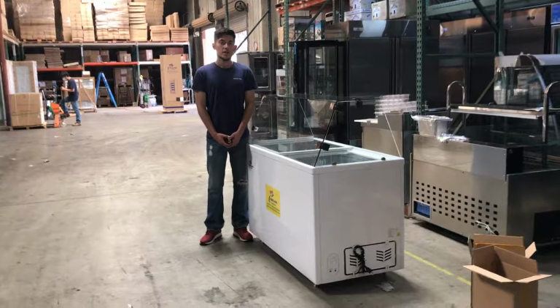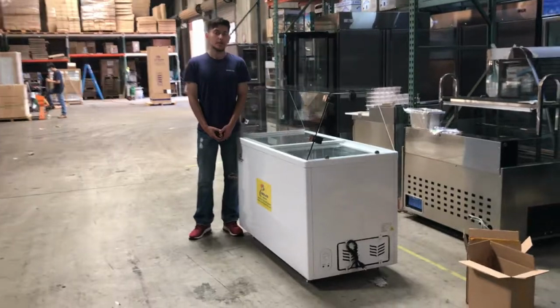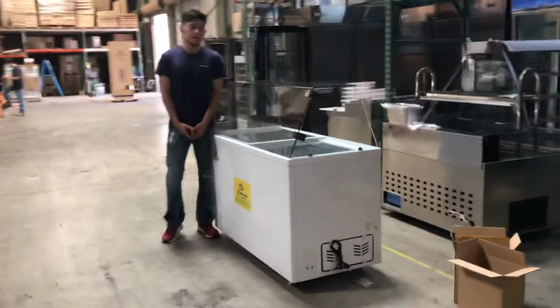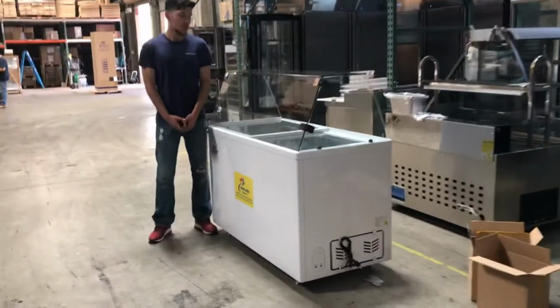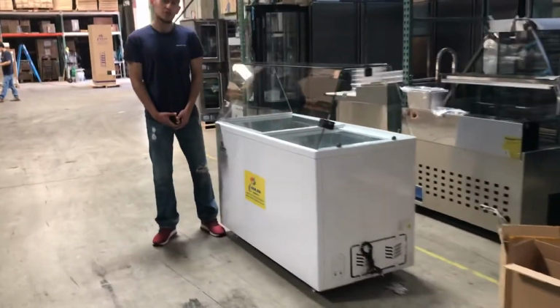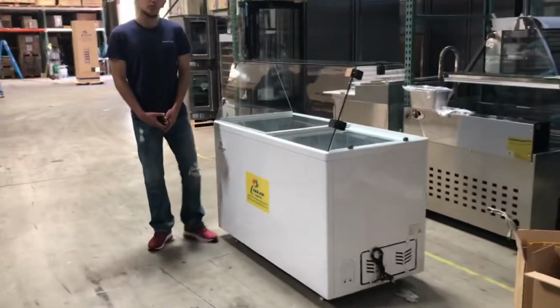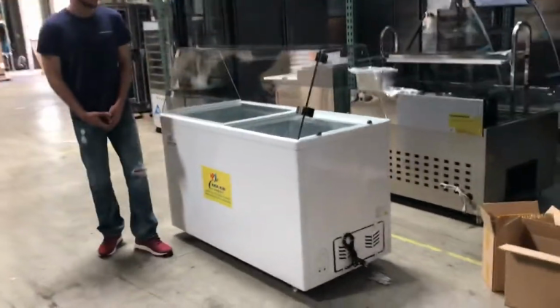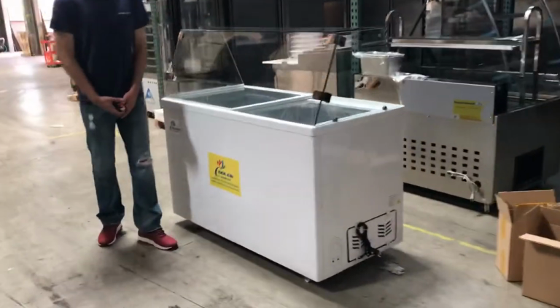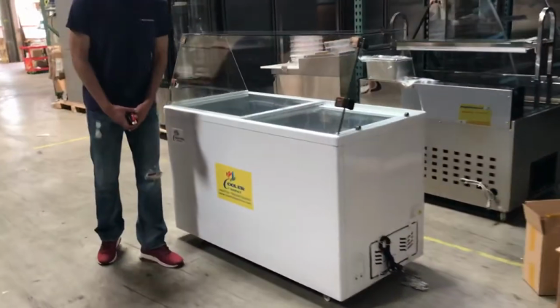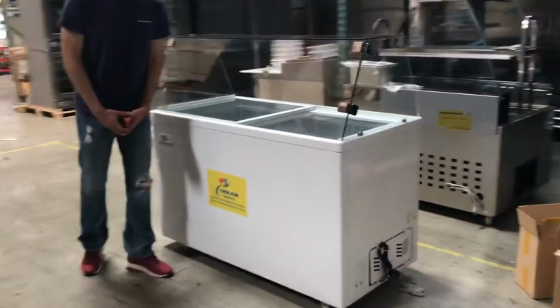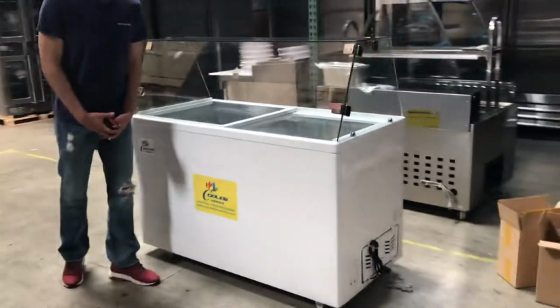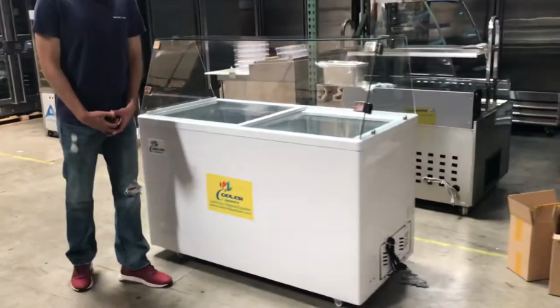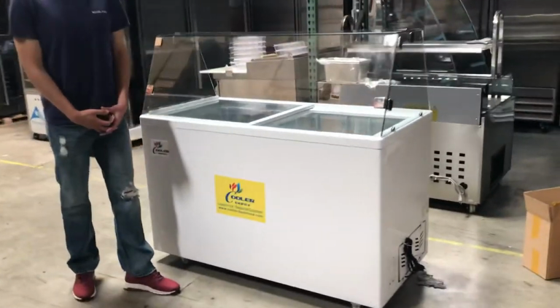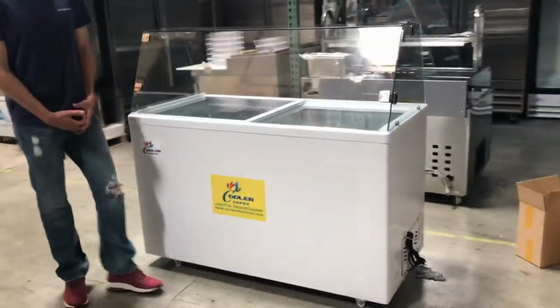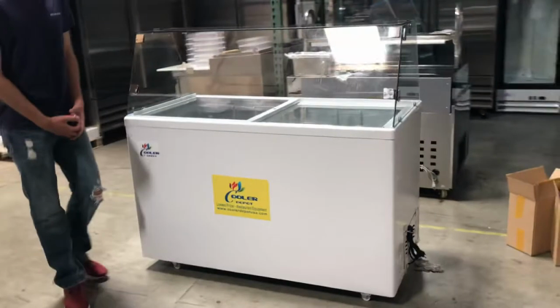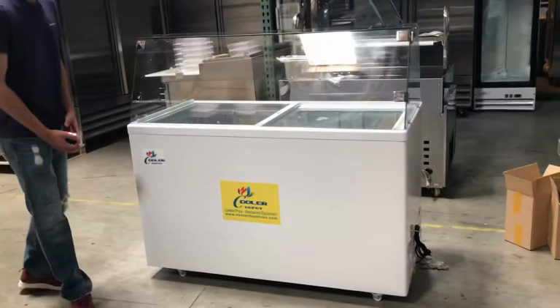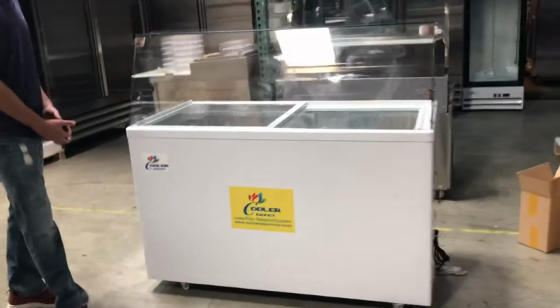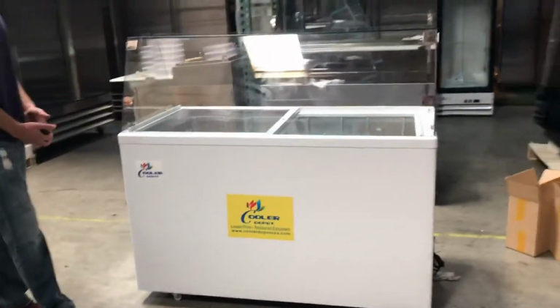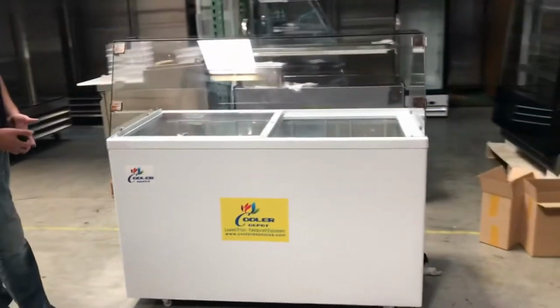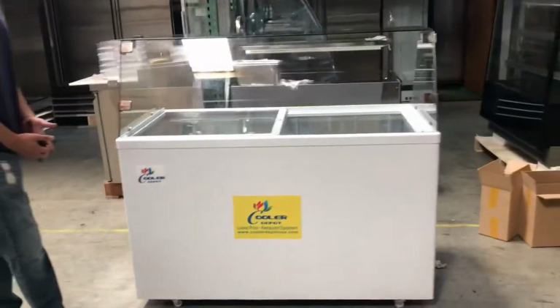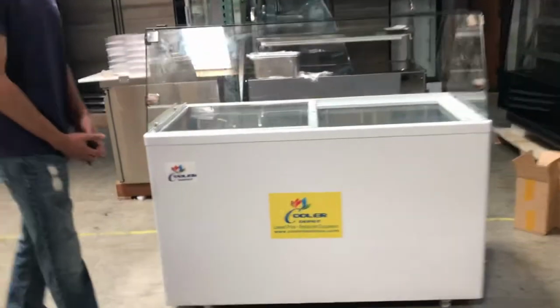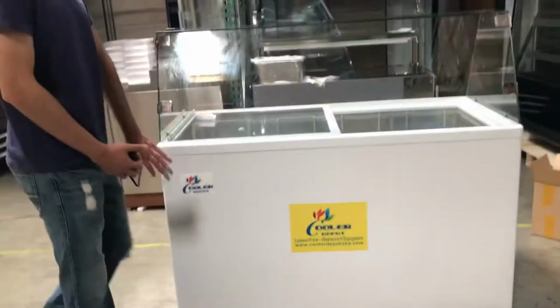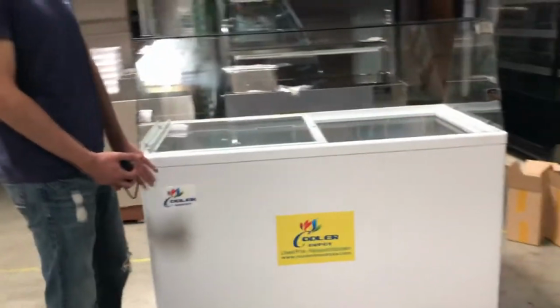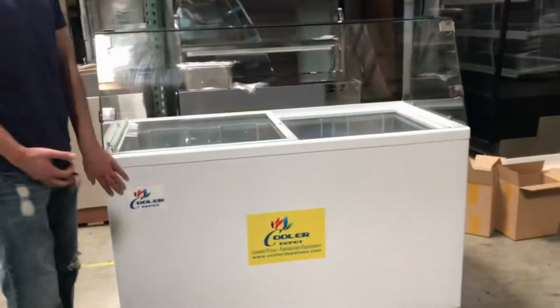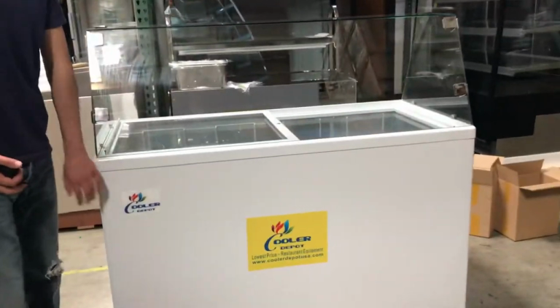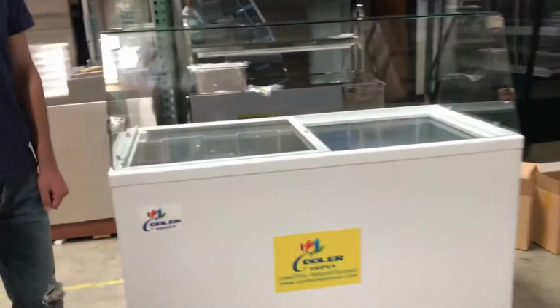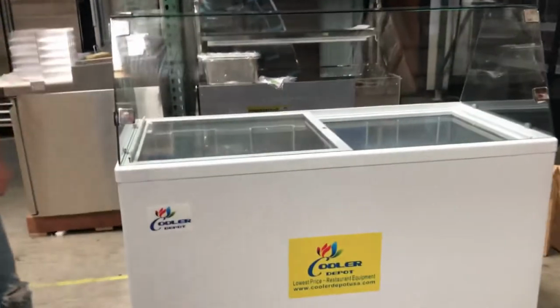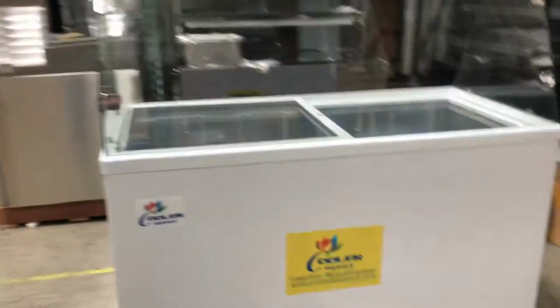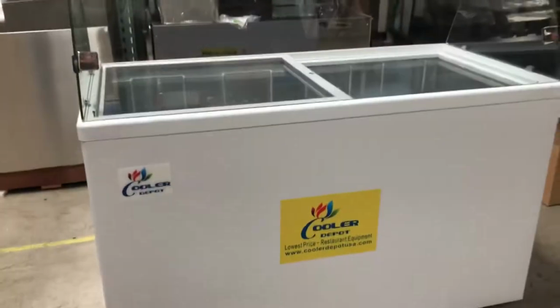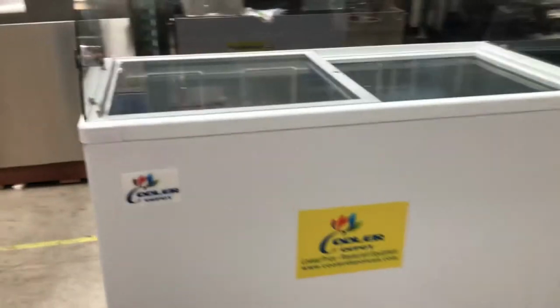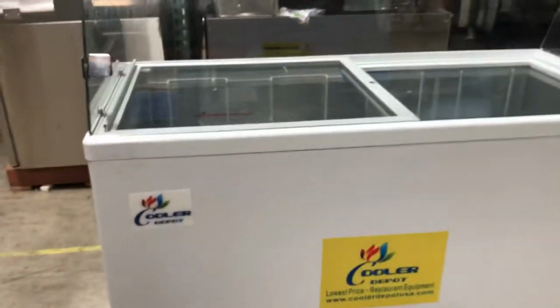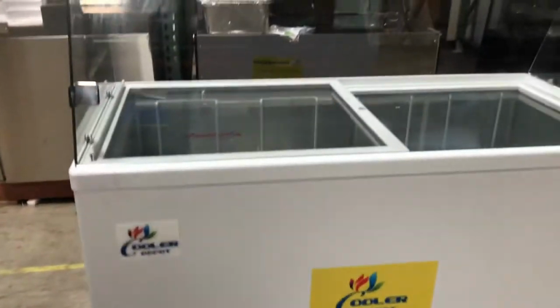Hello everybody, today we're going to demonstrate a brand new 53-inch gelato ice cream display freezer. That's the brand on the unit — it's going to be our brand called Fuller Depot. You can take a look right there in the top left corner; we have the logo right there.